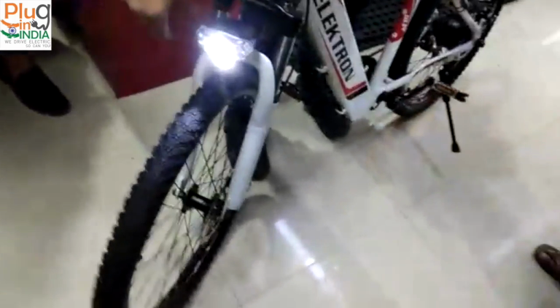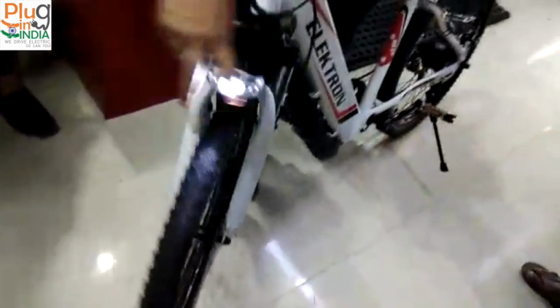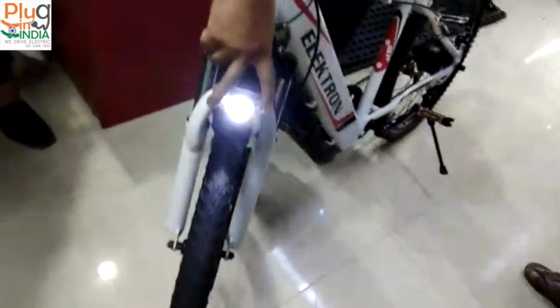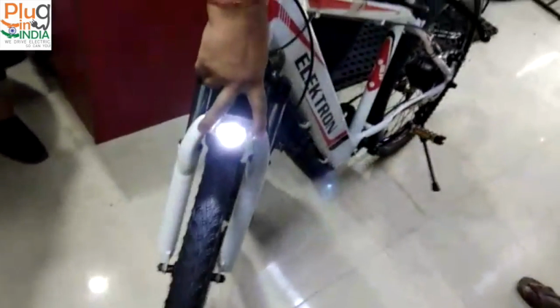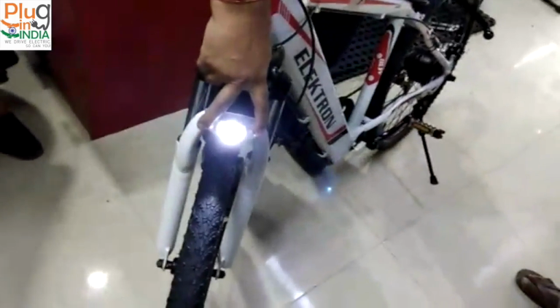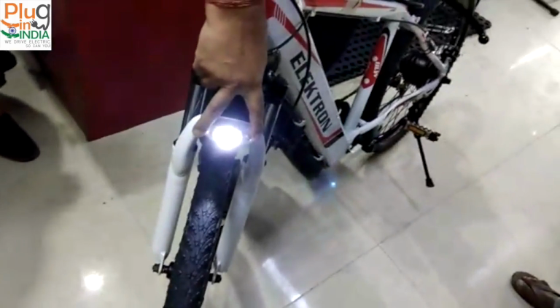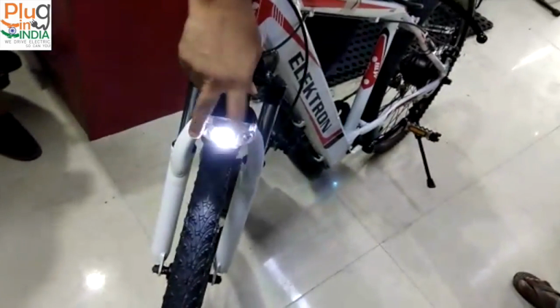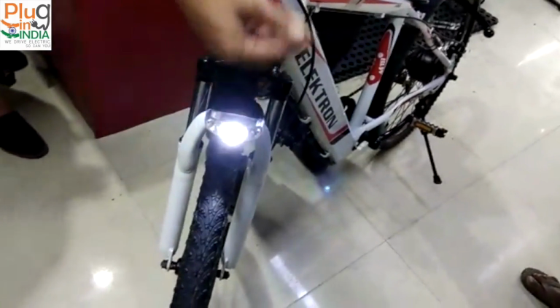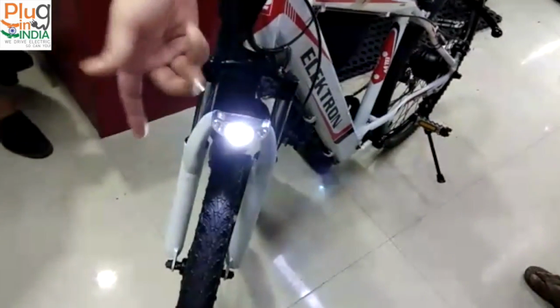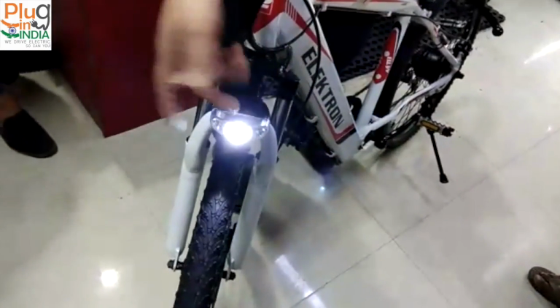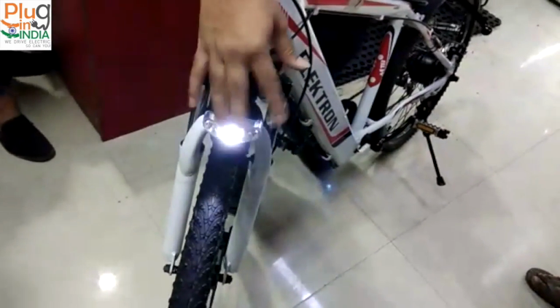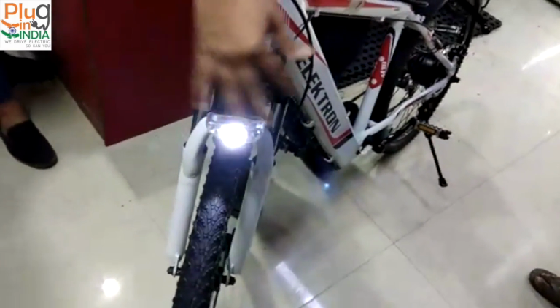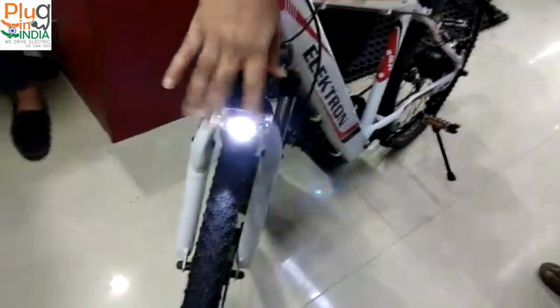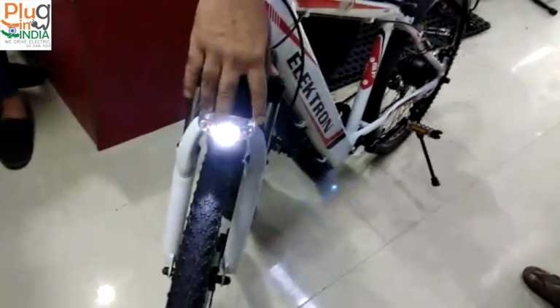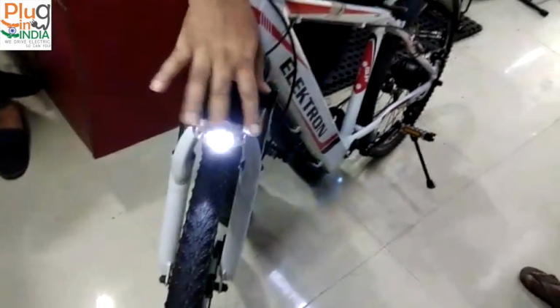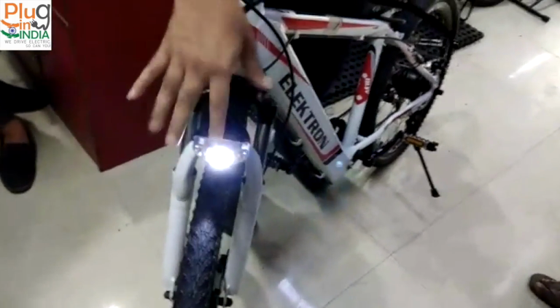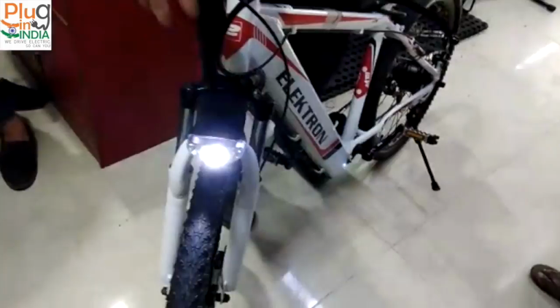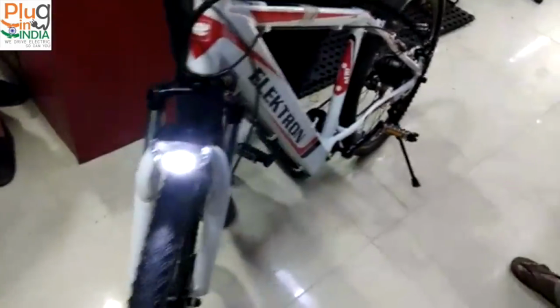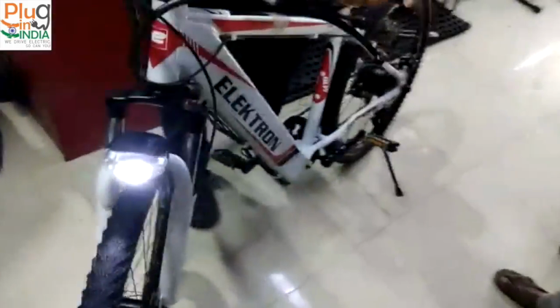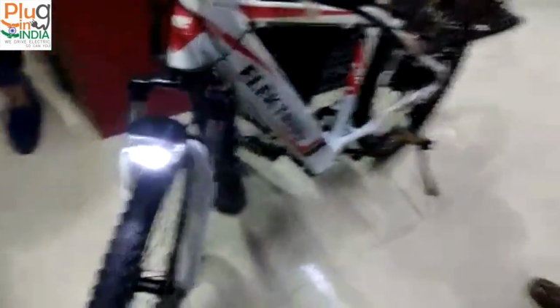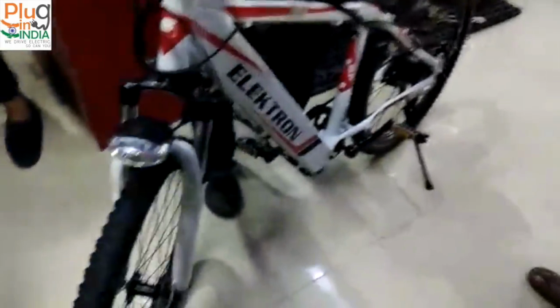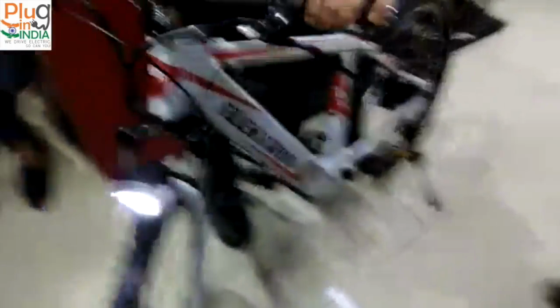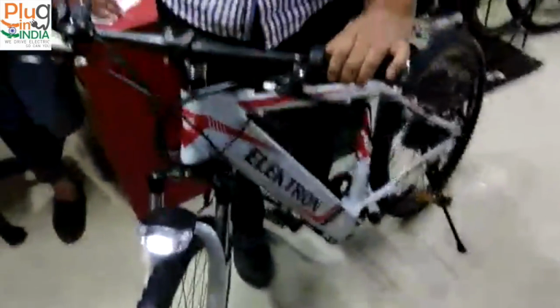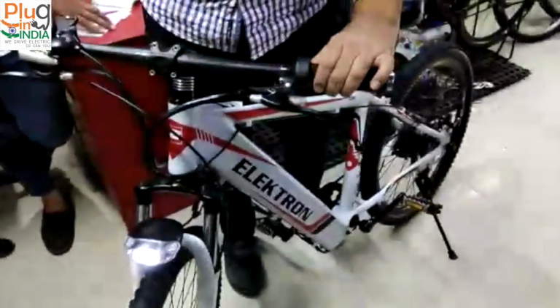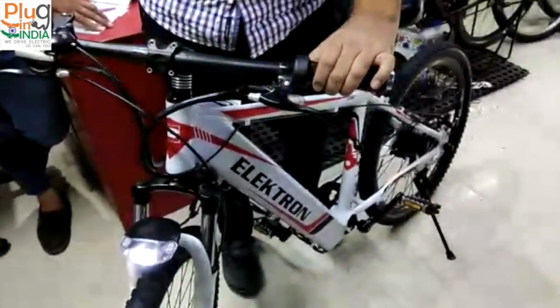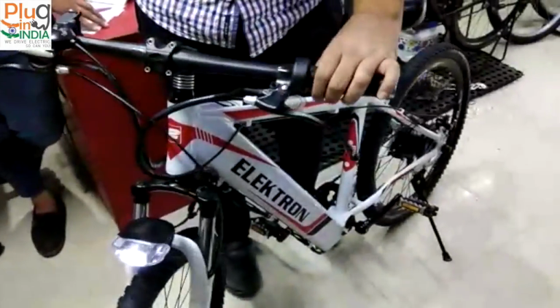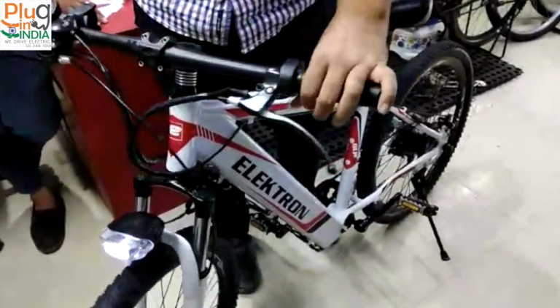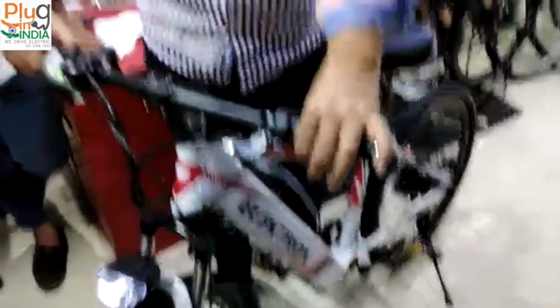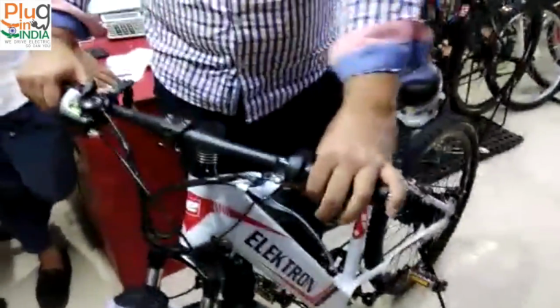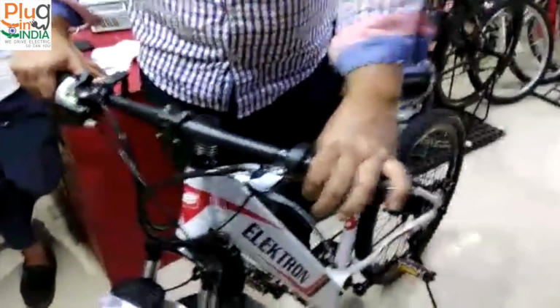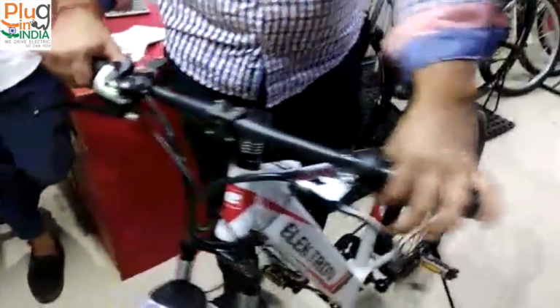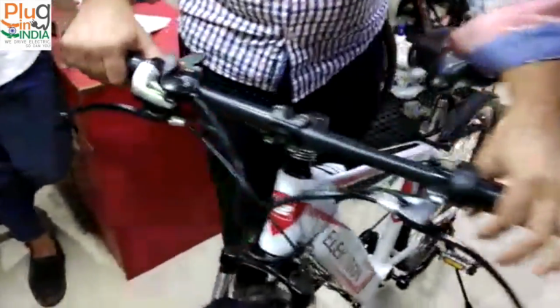Indicators? Those are — that was another model. A horn as well. Yes.